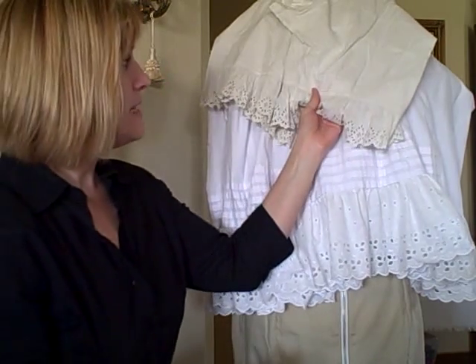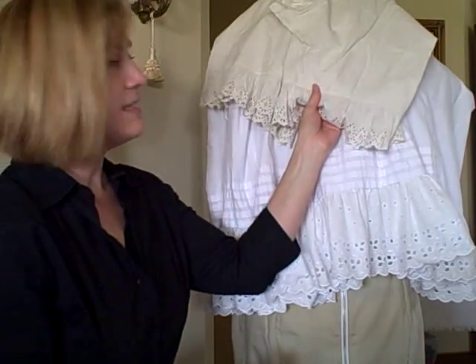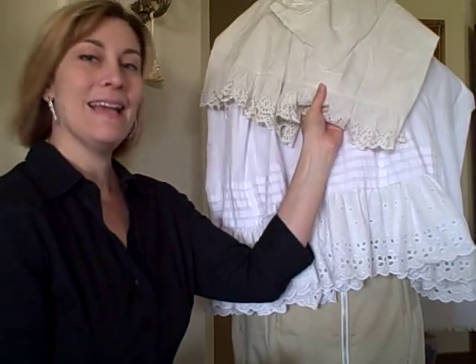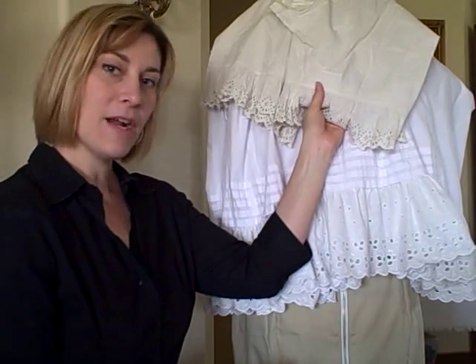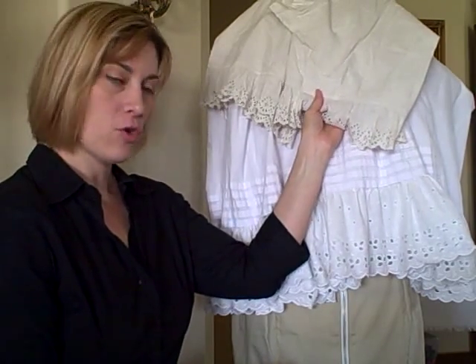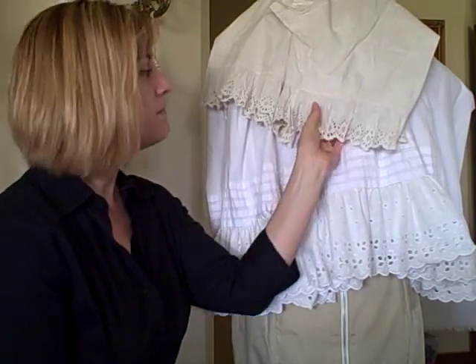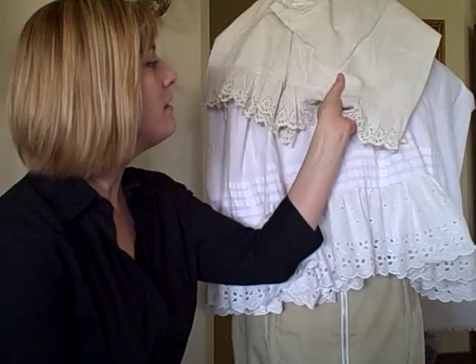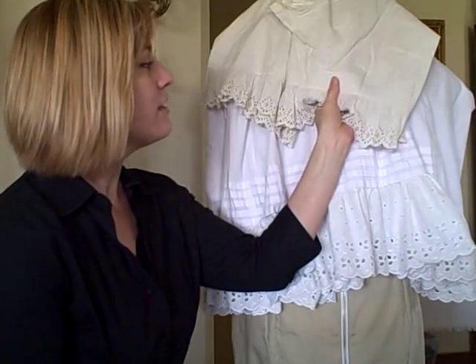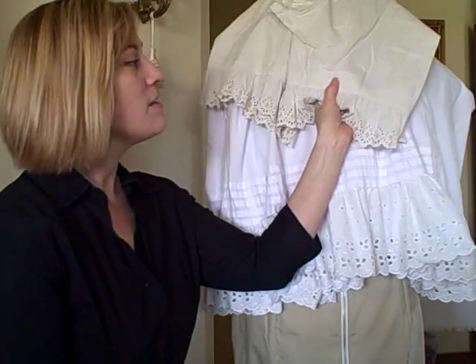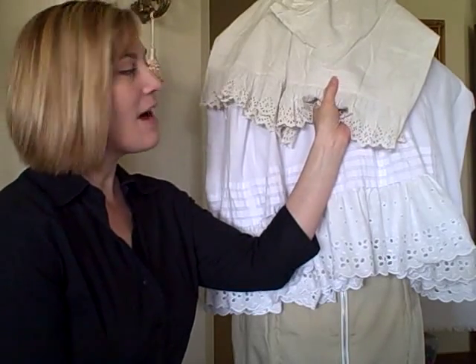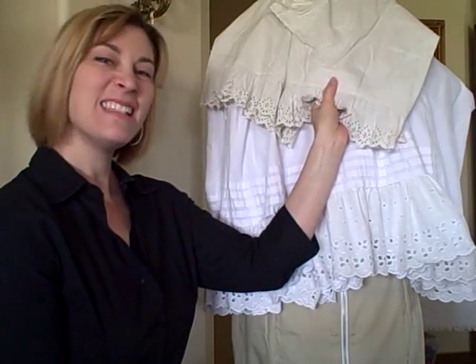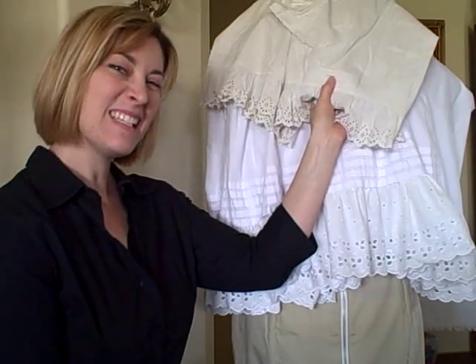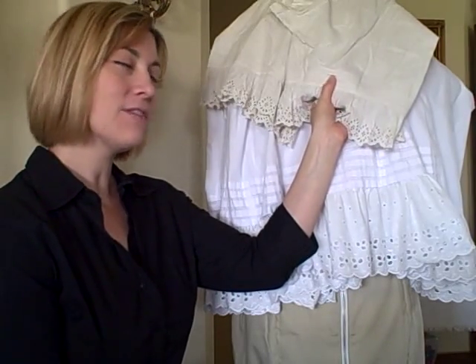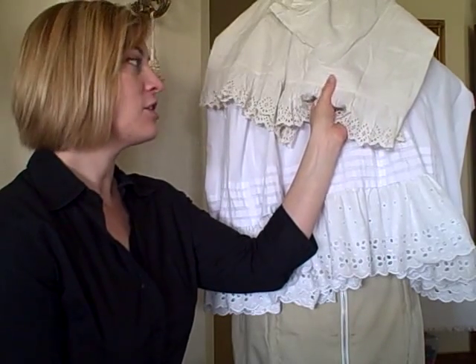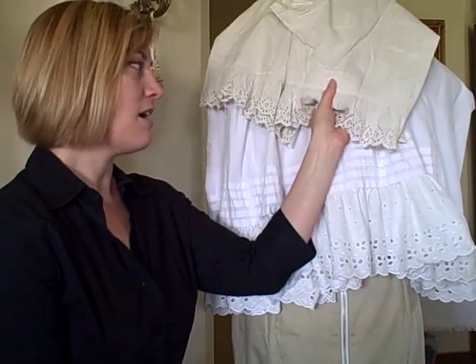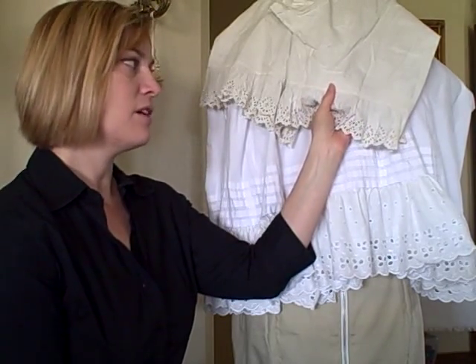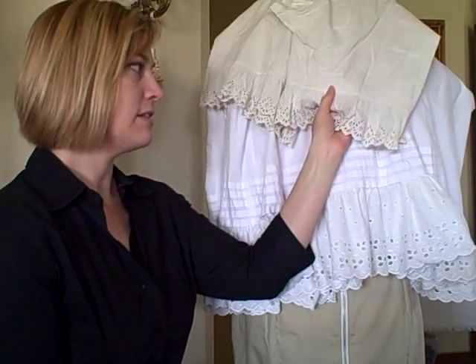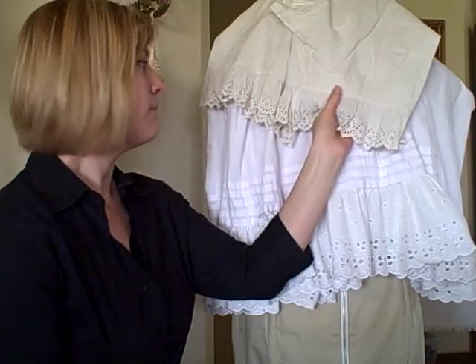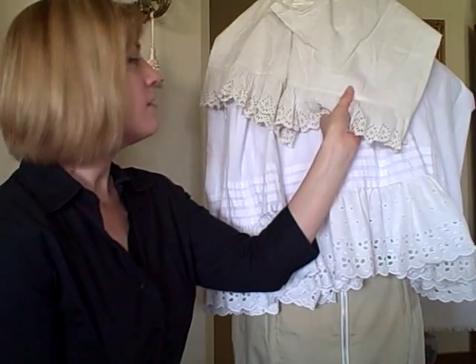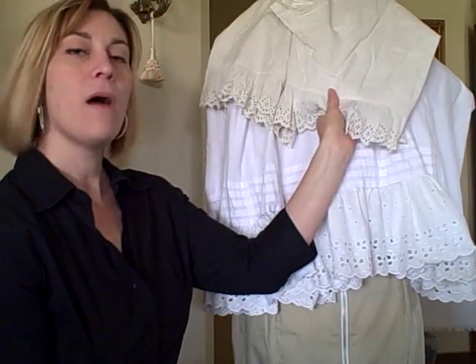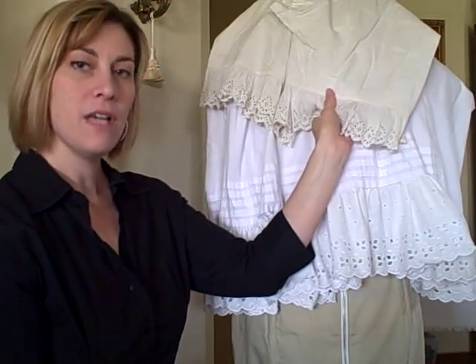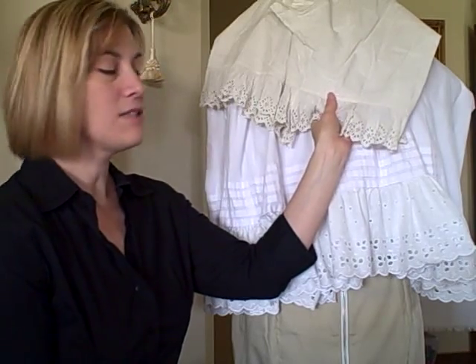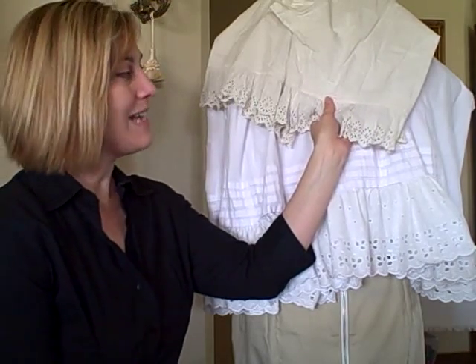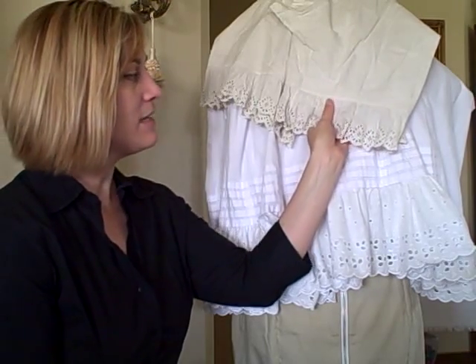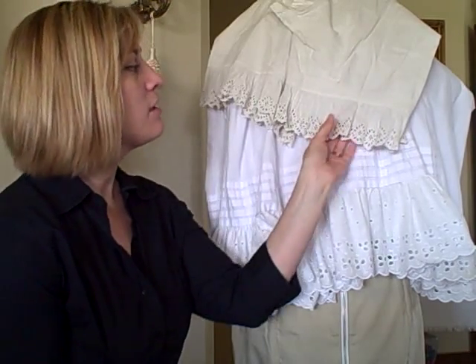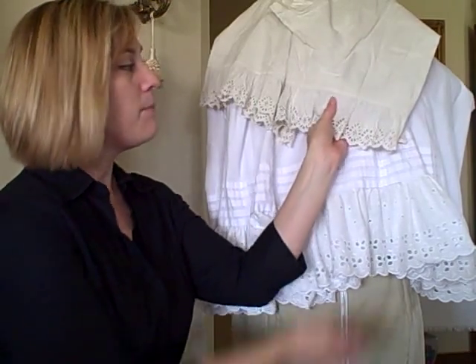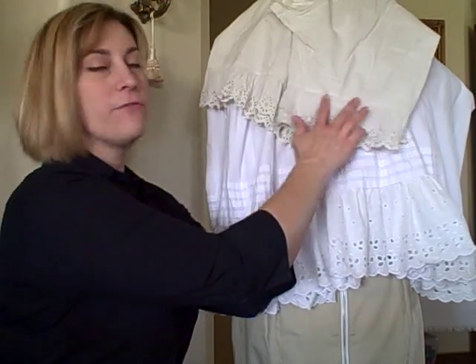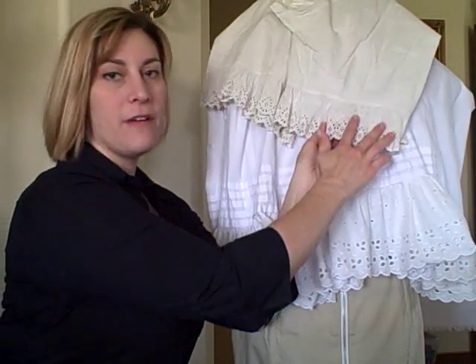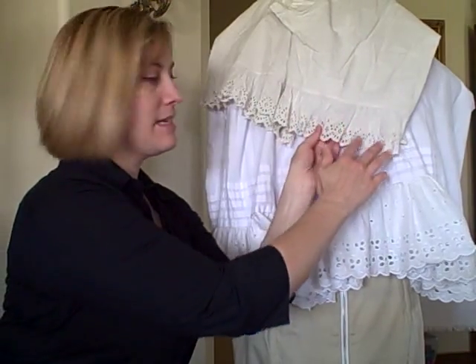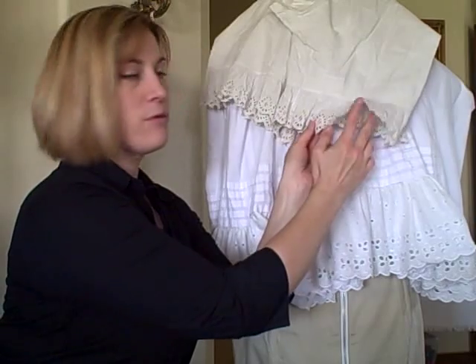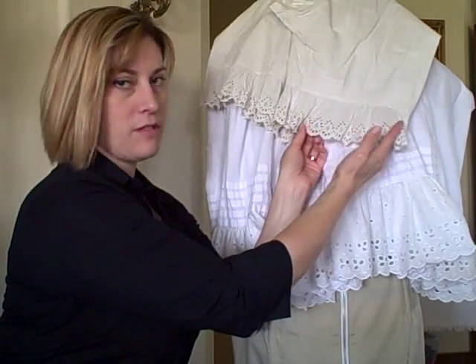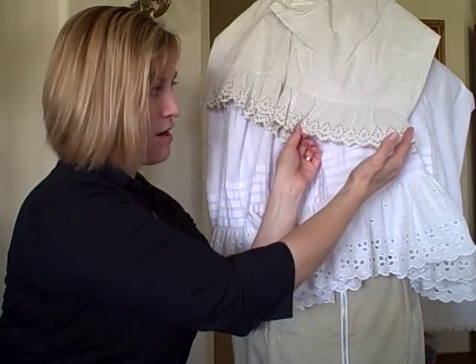This is an antique pair of drawers. There are five-sixteenth of an inch tucks — very, very tiny. The very bottom tuck is about an eighth of an inch above the flat felled seam where the ruffle is sewn on.